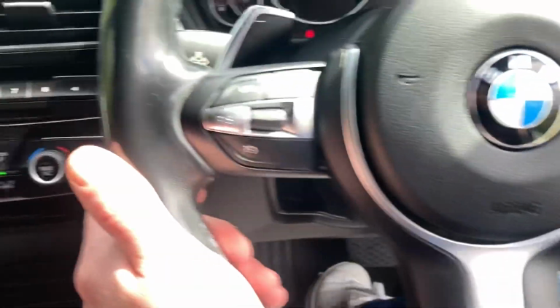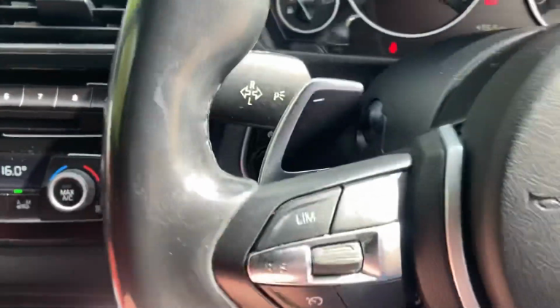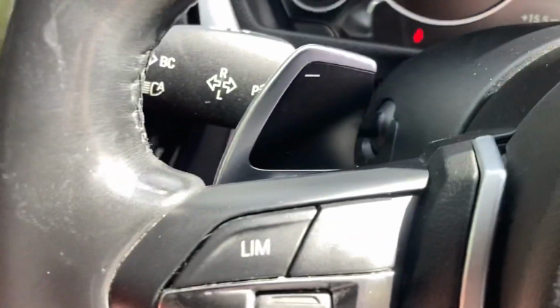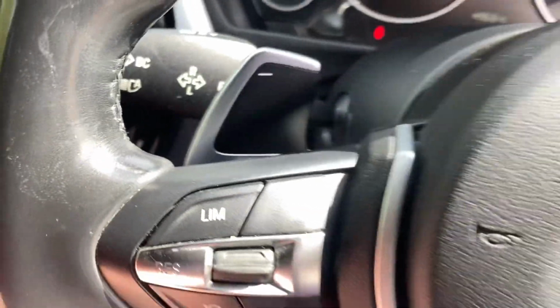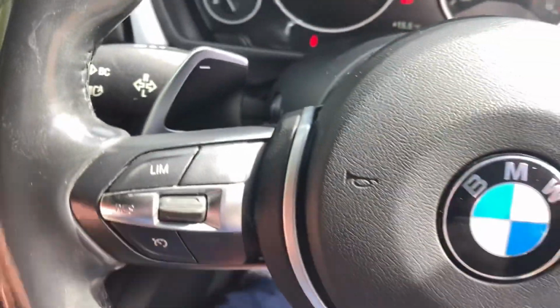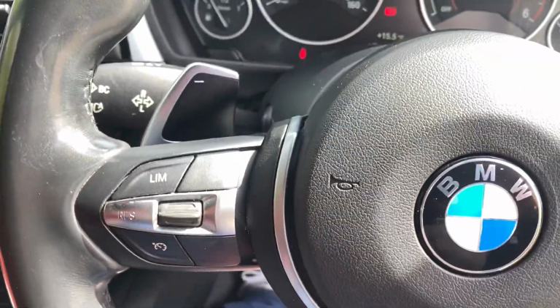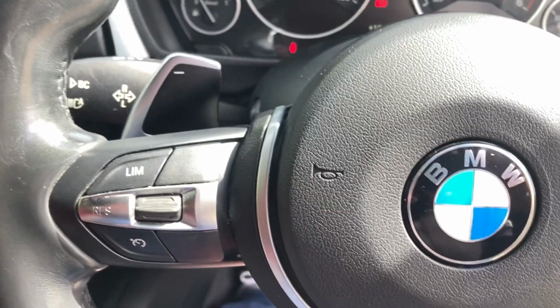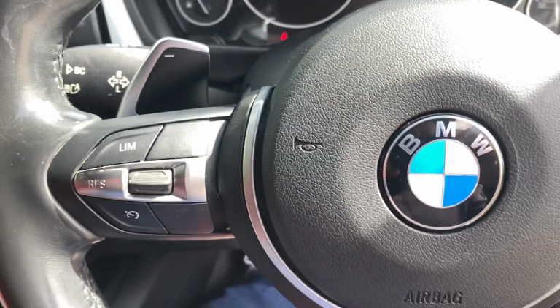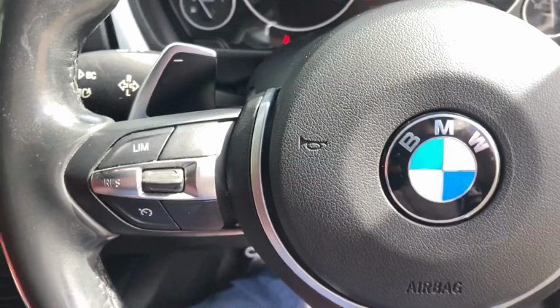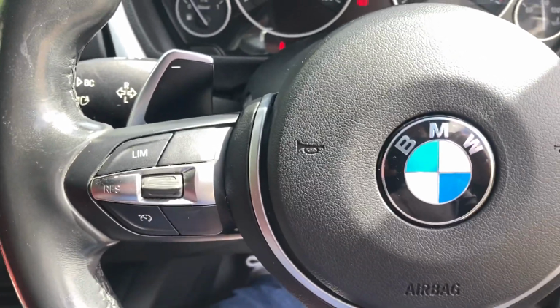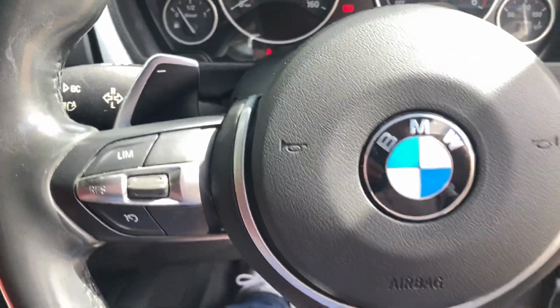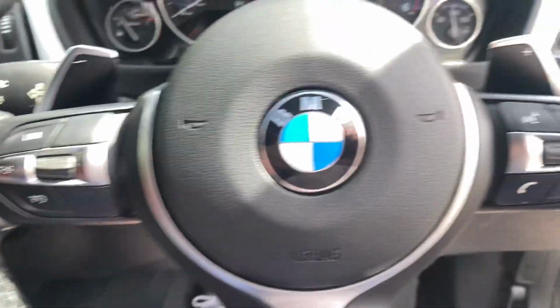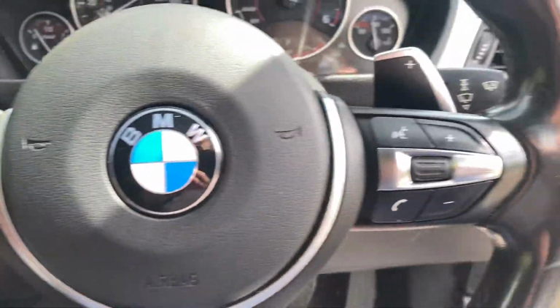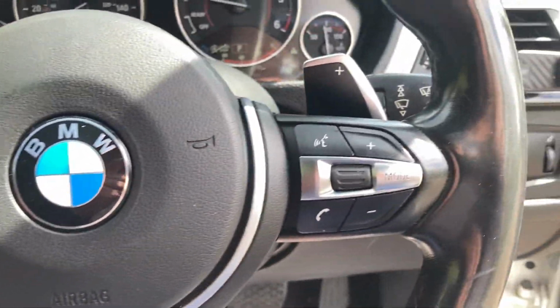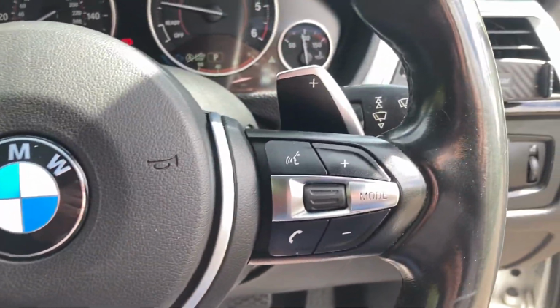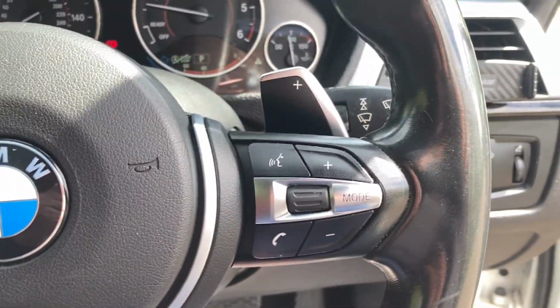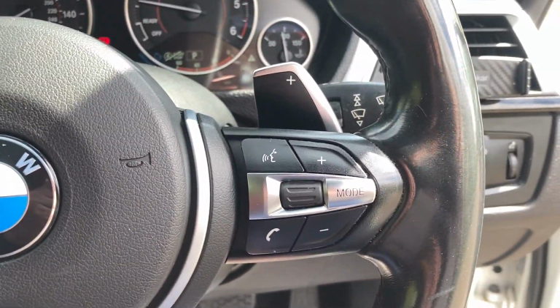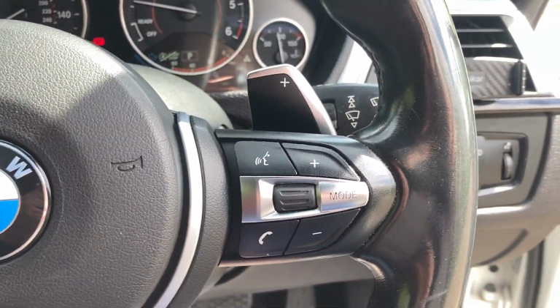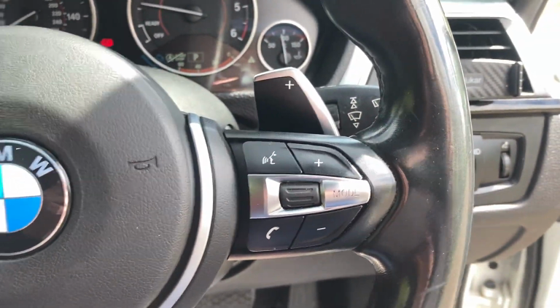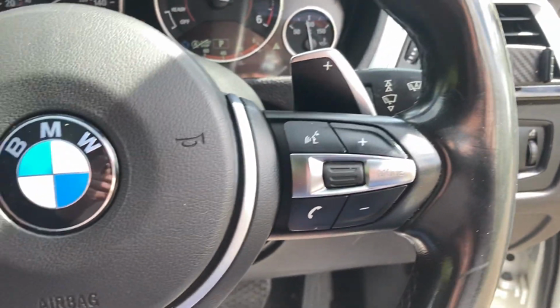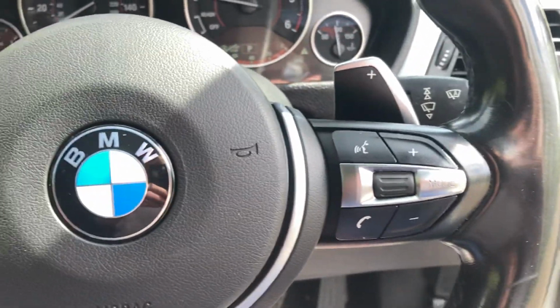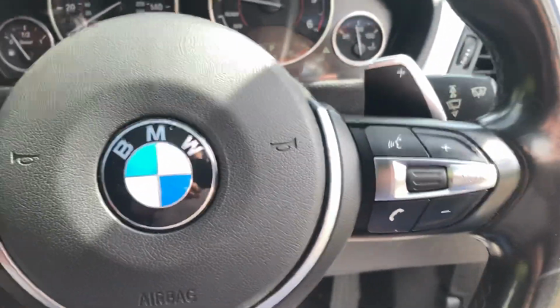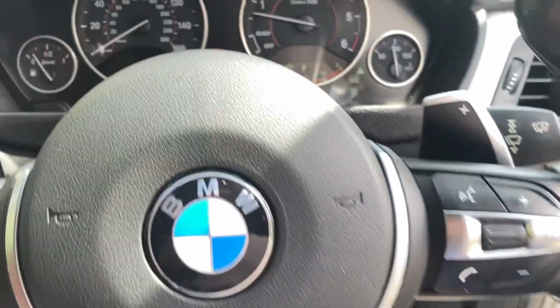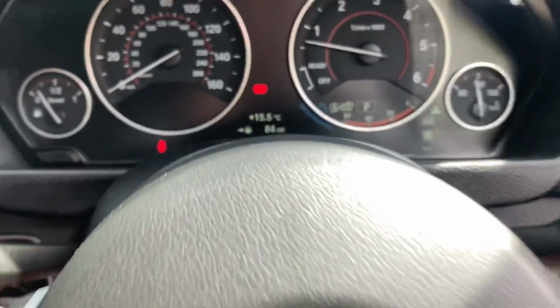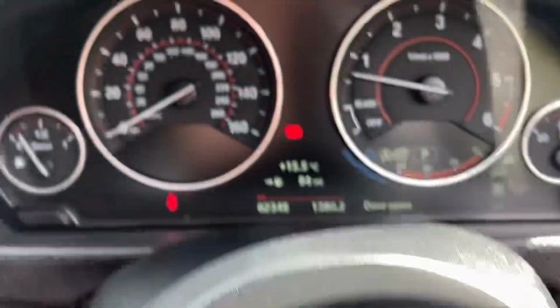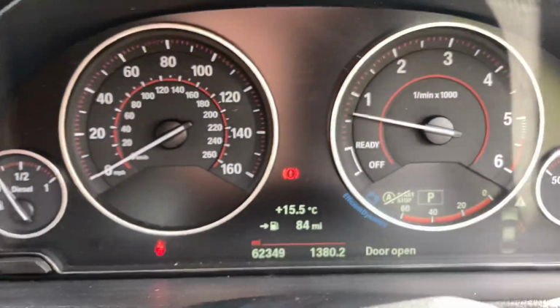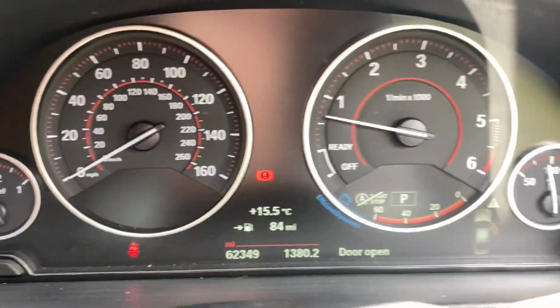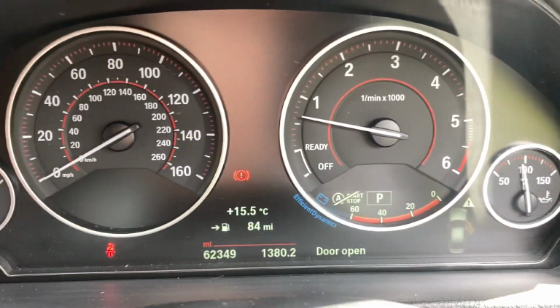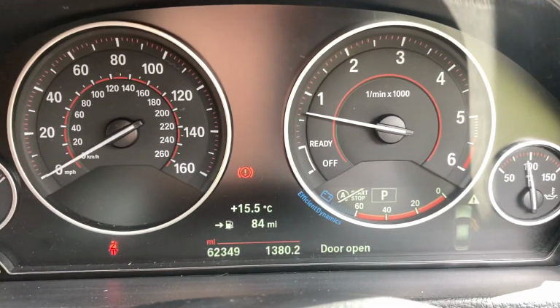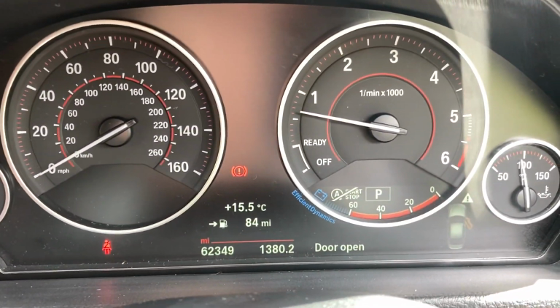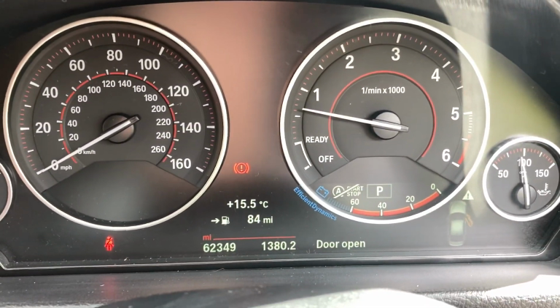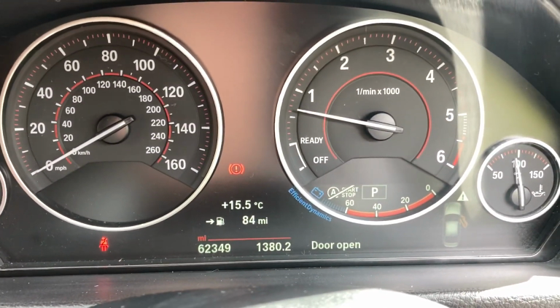On the steering wheel you've got your paddle shift gear change, cruise control, Bluetooth and audio buttons. The car's done 62,000 miles.